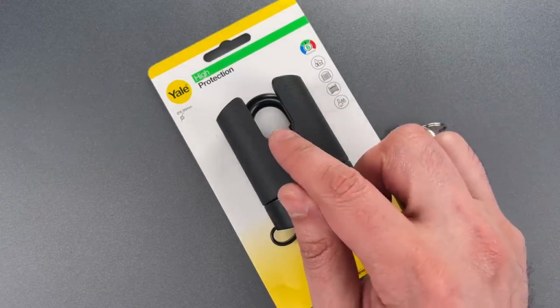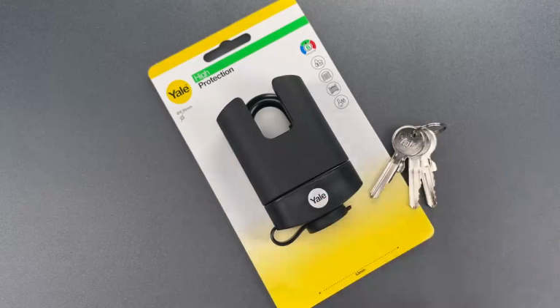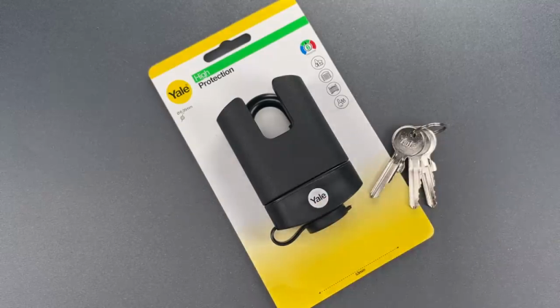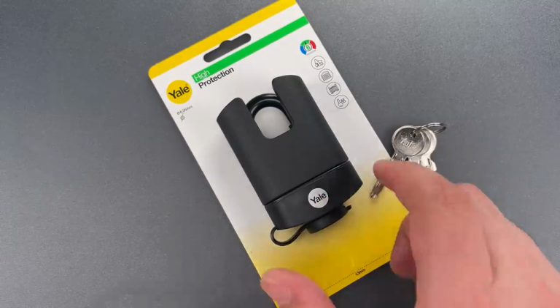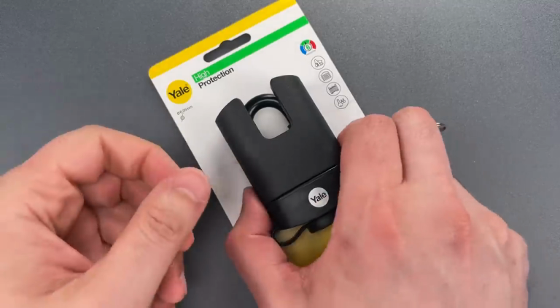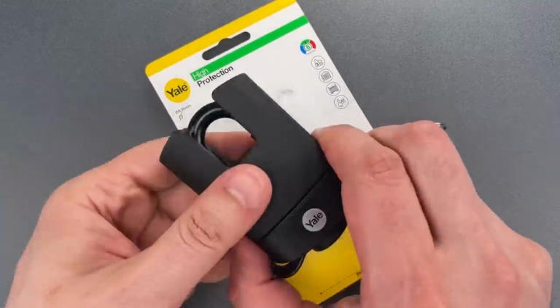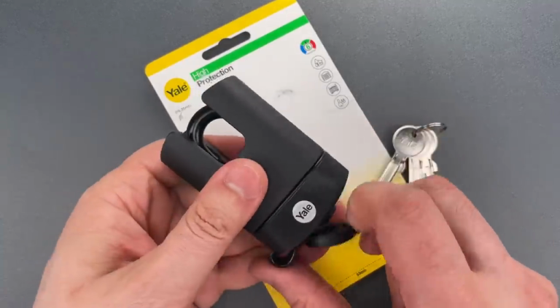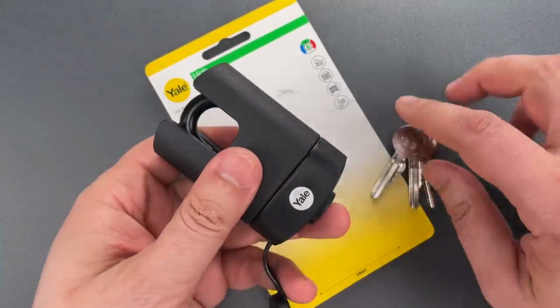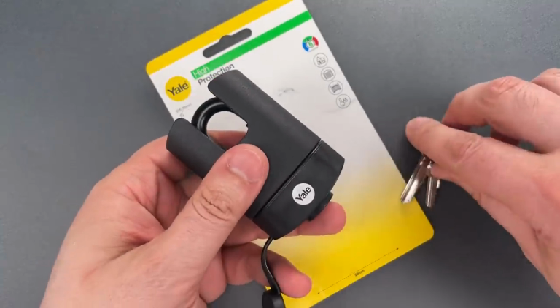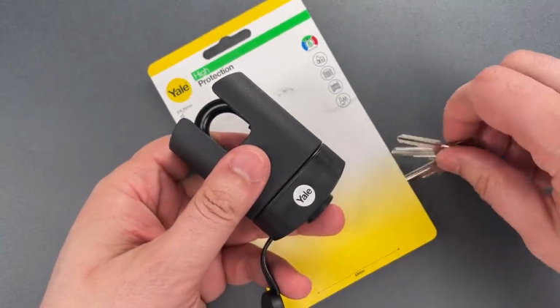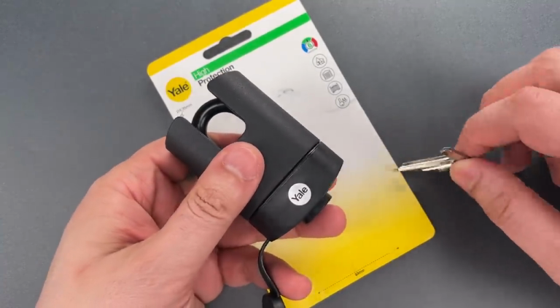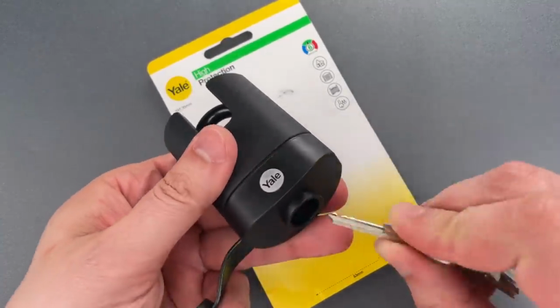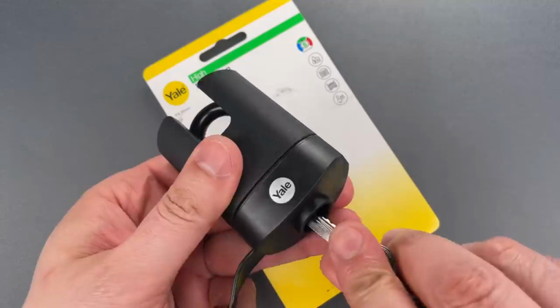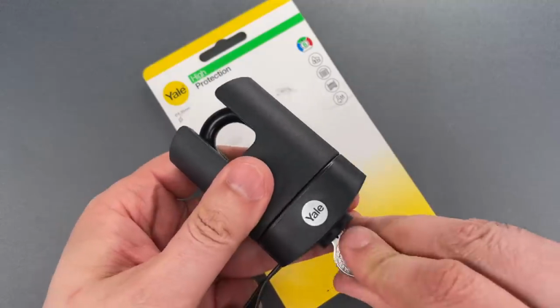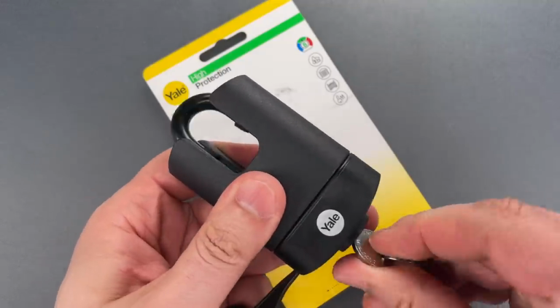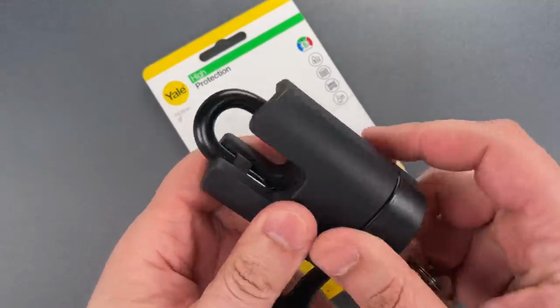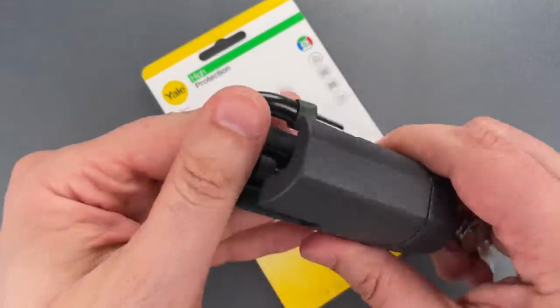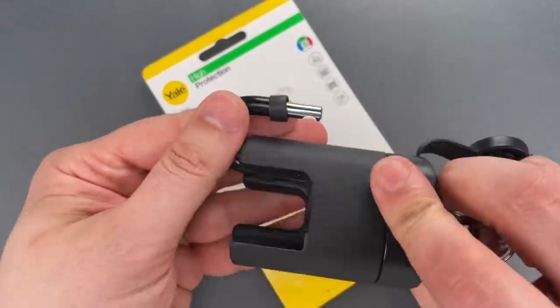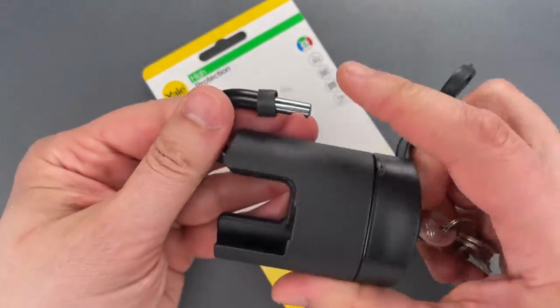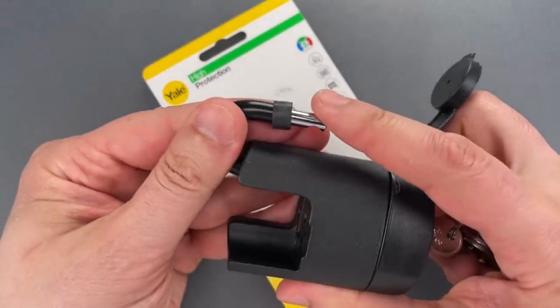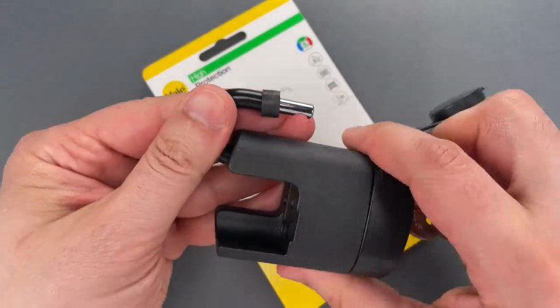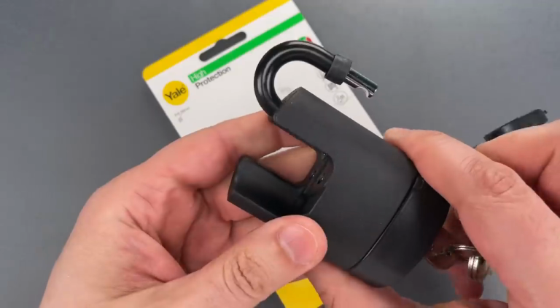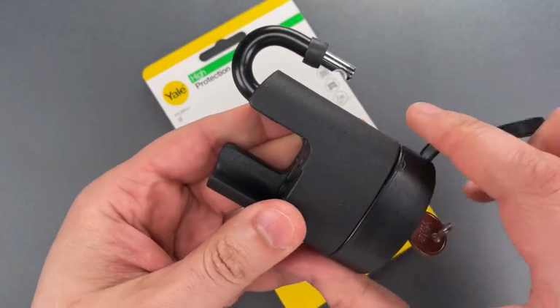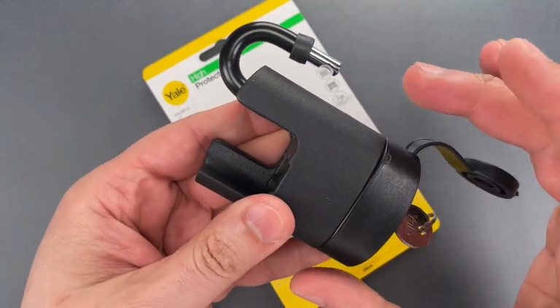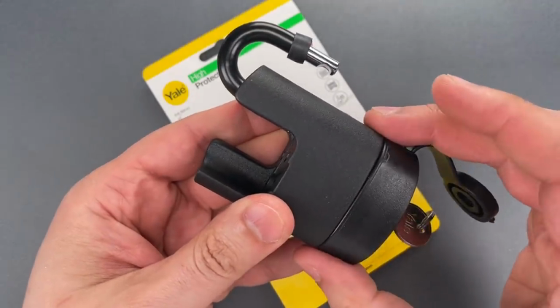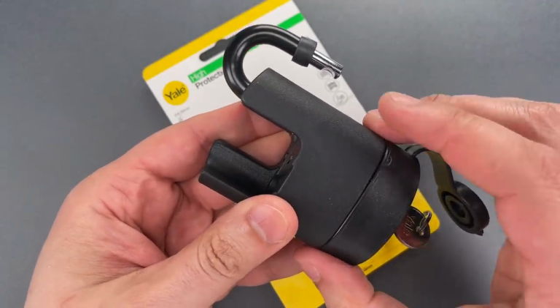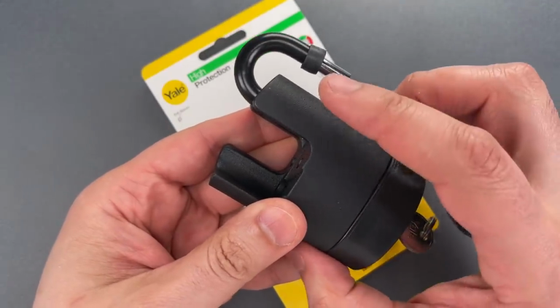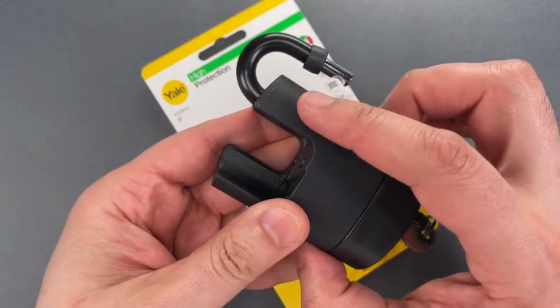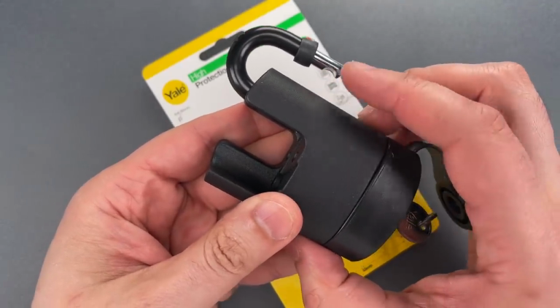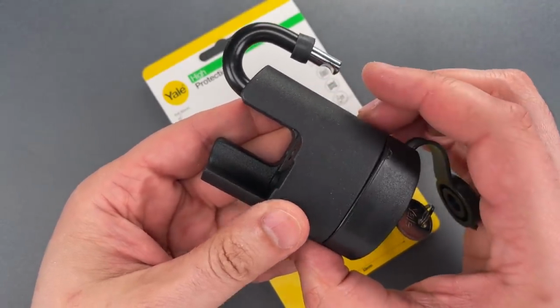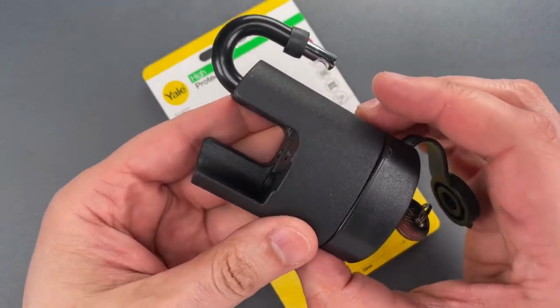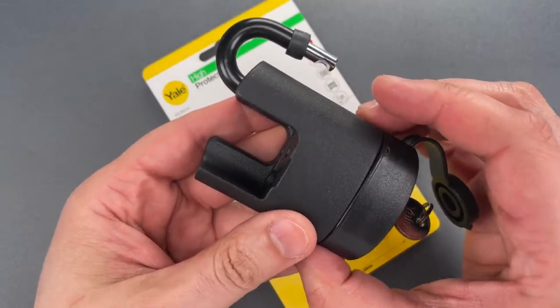But upon closer examination, we can see that much of that is an illusion. The shackle is only about 6mm thick if you don't include the rubber coating. Likewise, much of the lock body as well as the shackle guard are made of plastic.